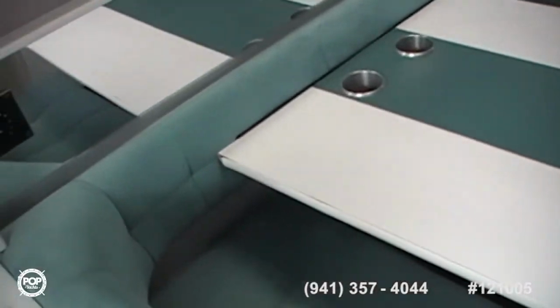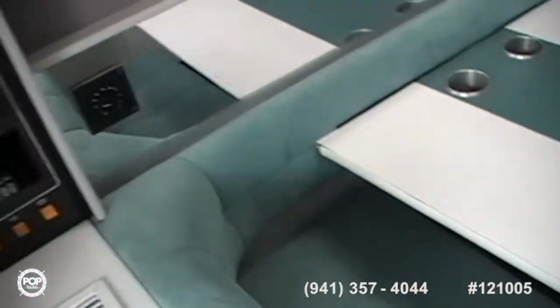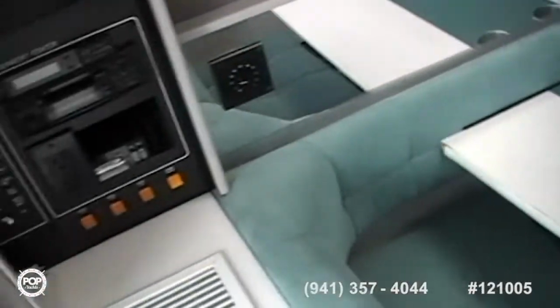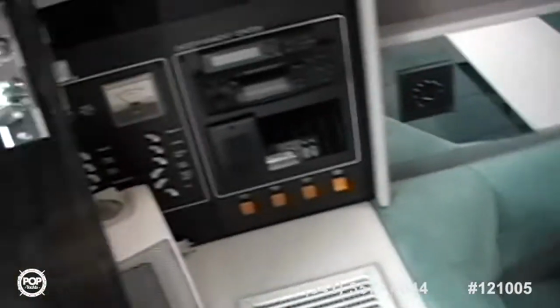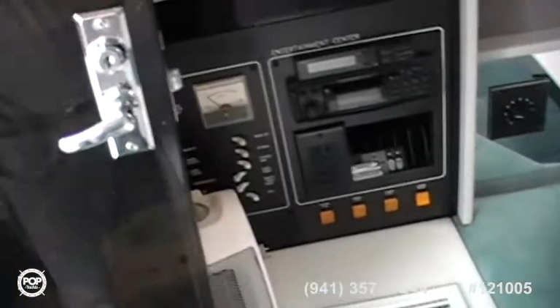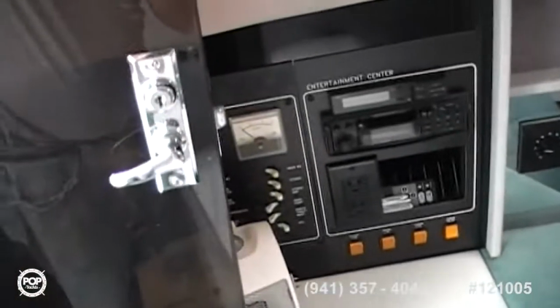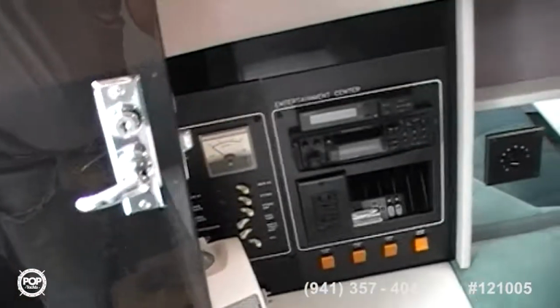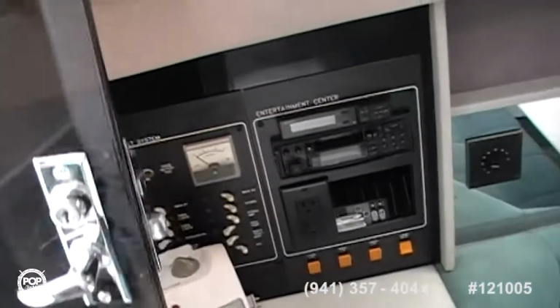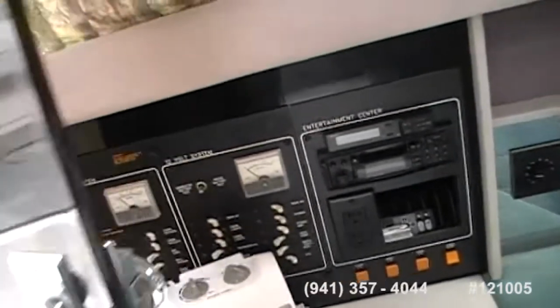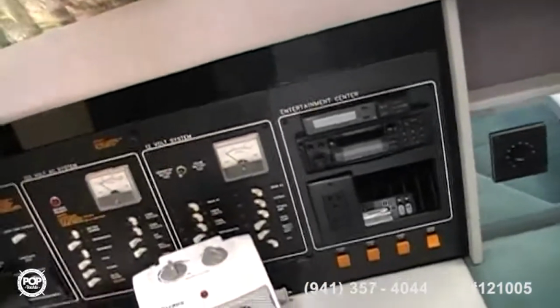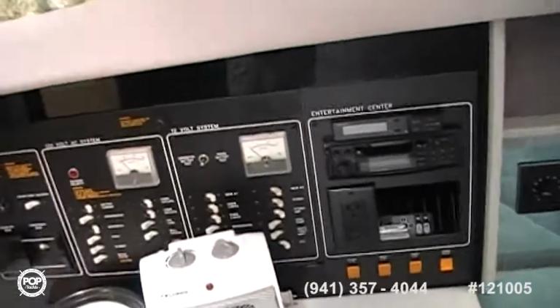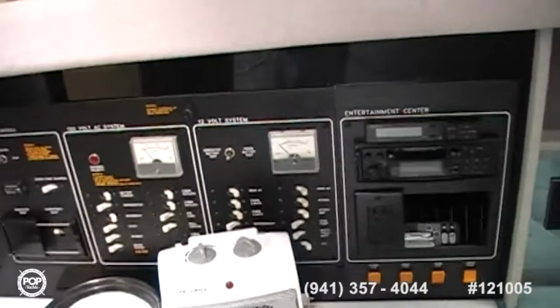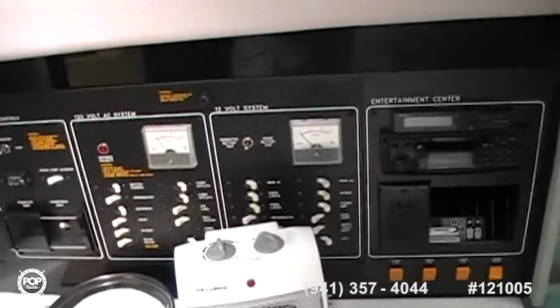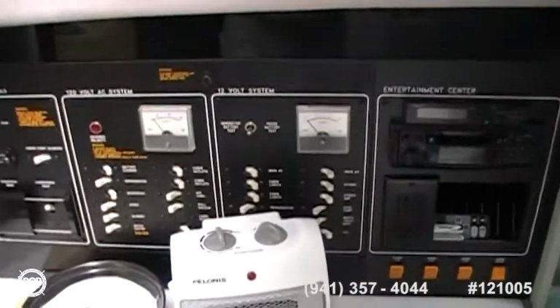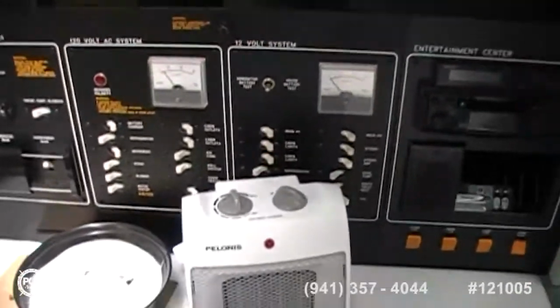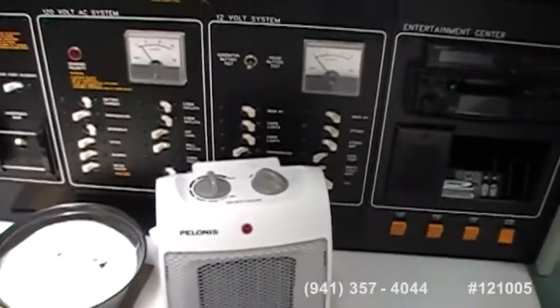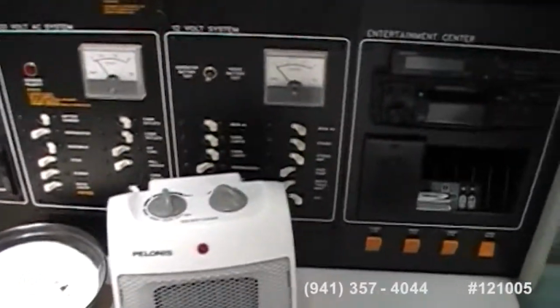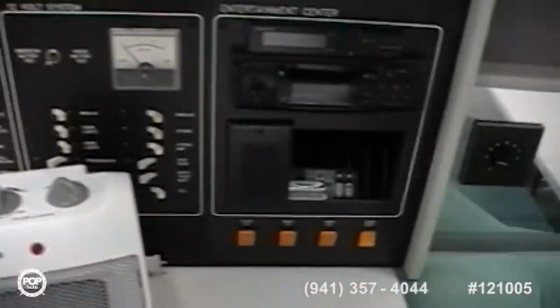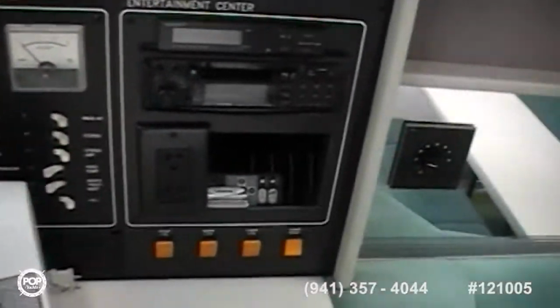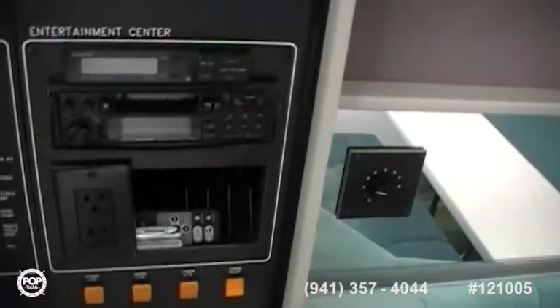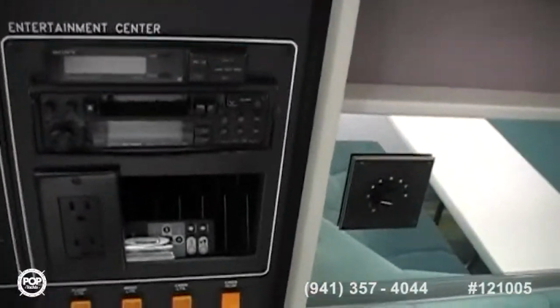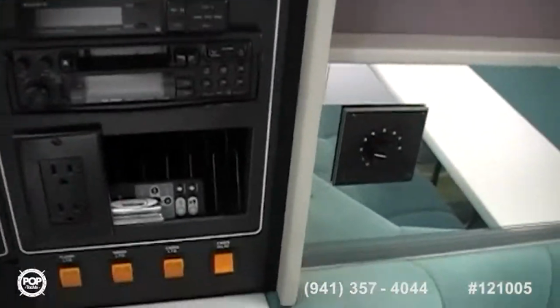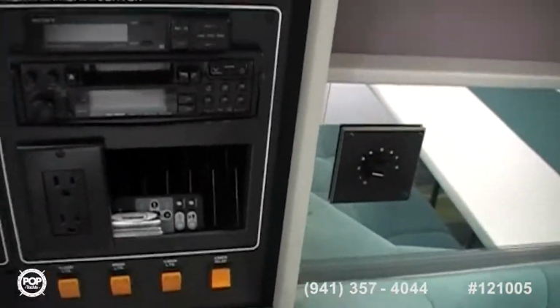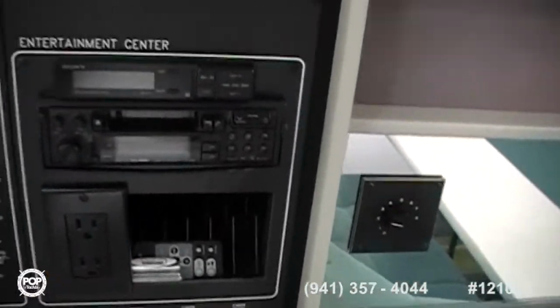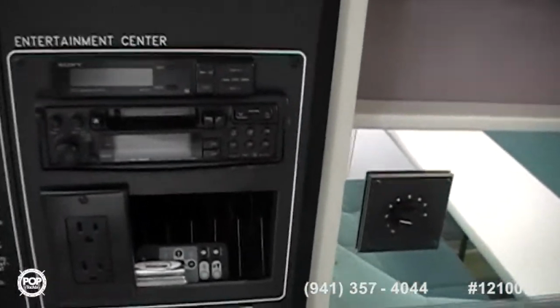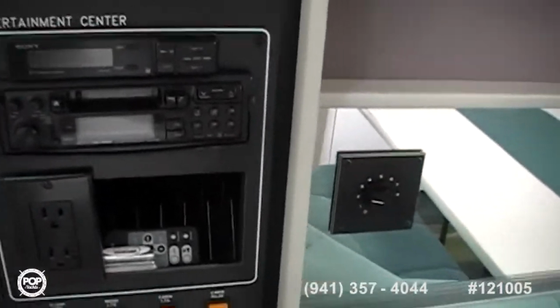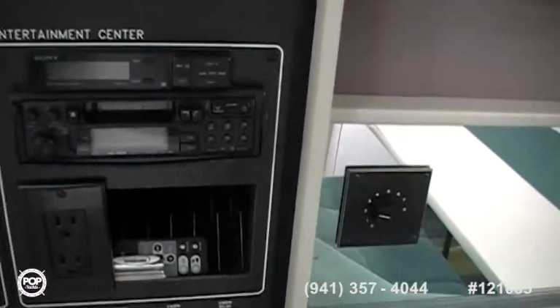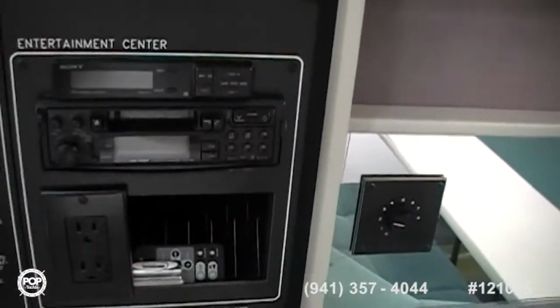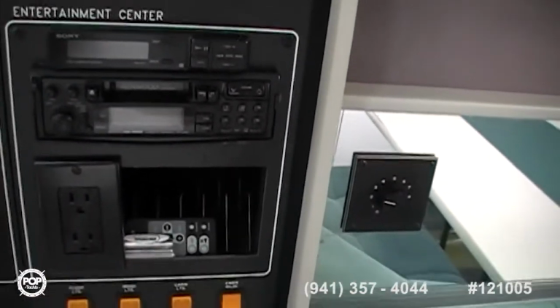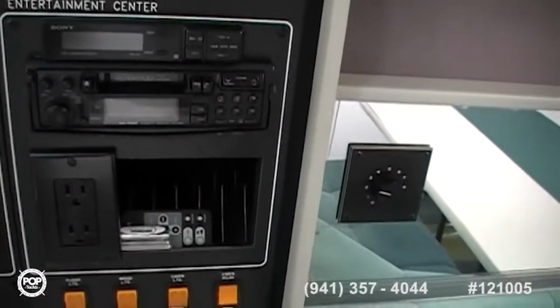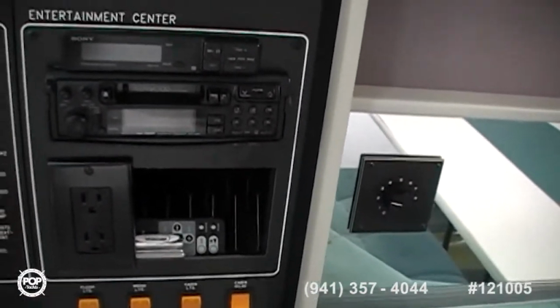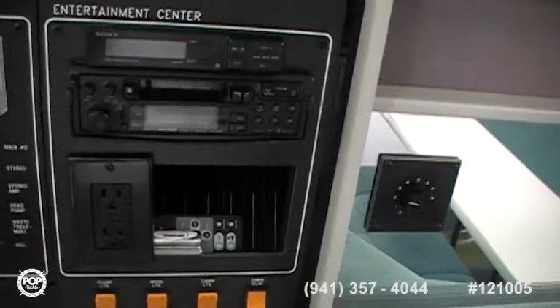Behind the door right here is all your control panels — there's your entertainment center with your tape player and radio.